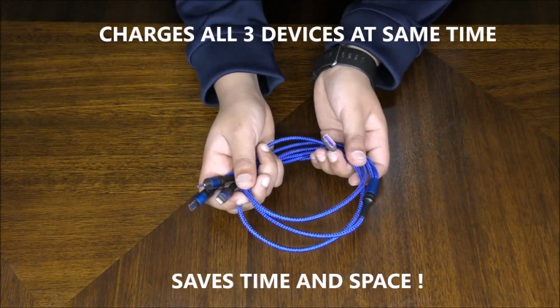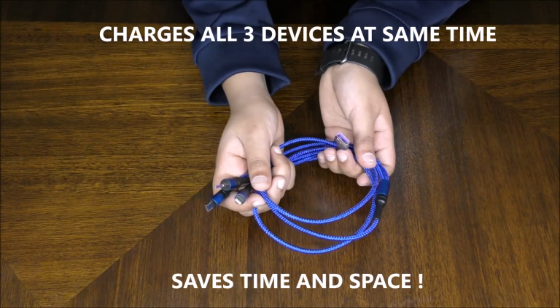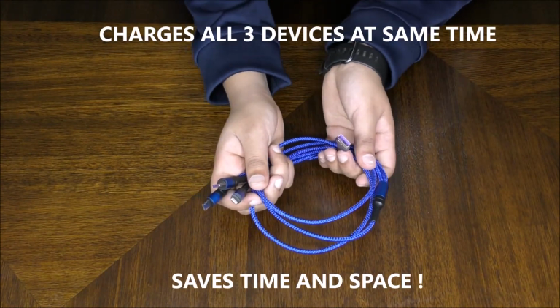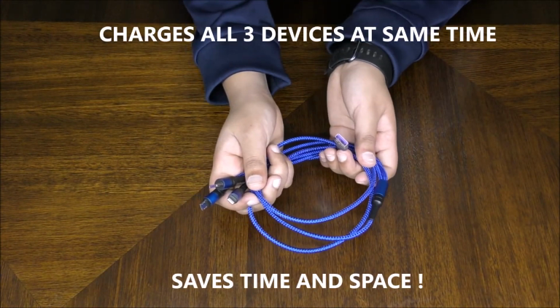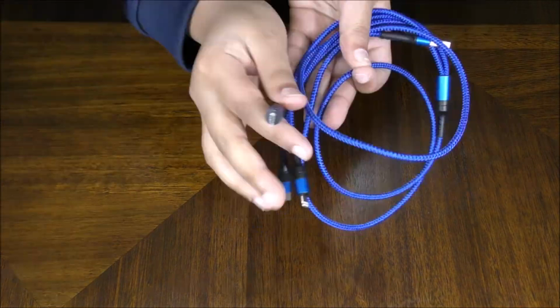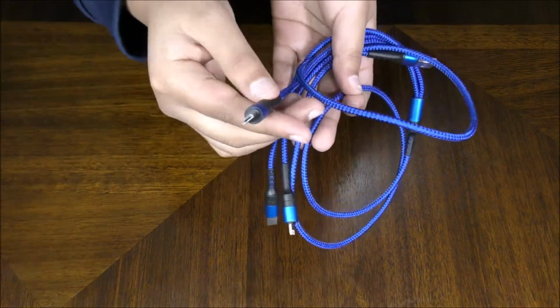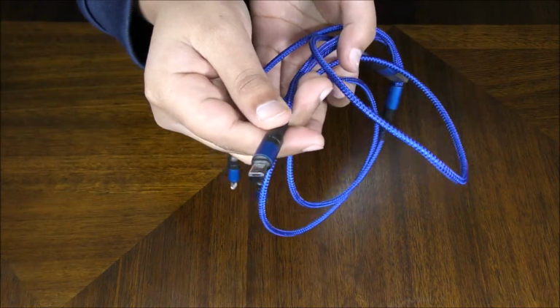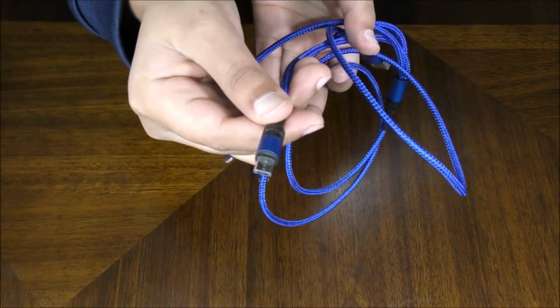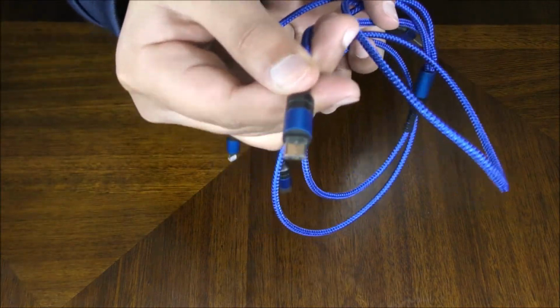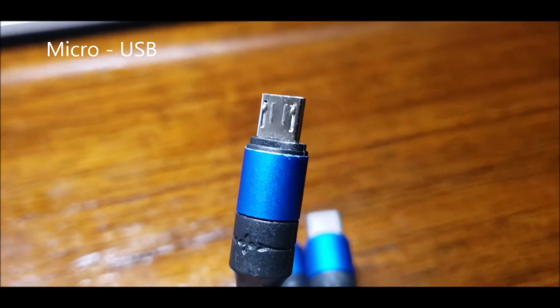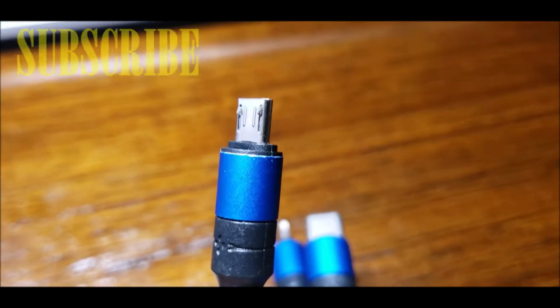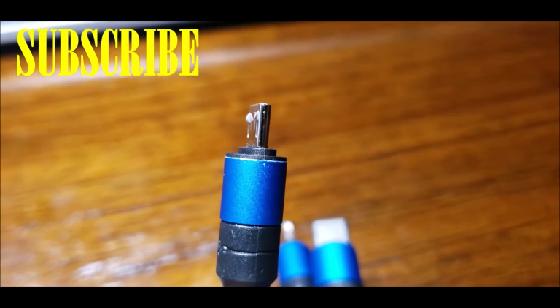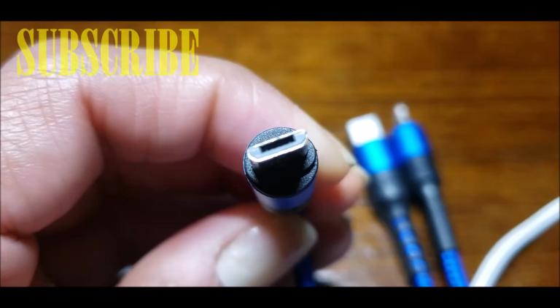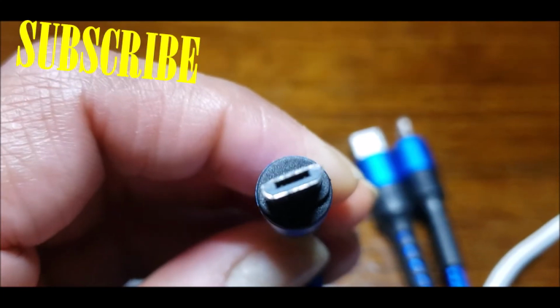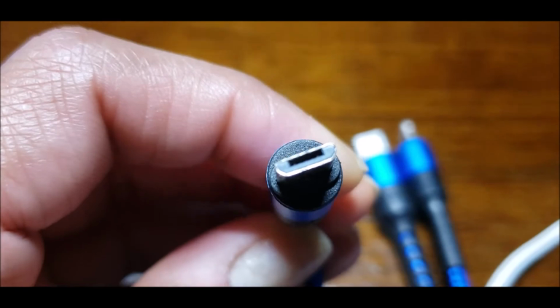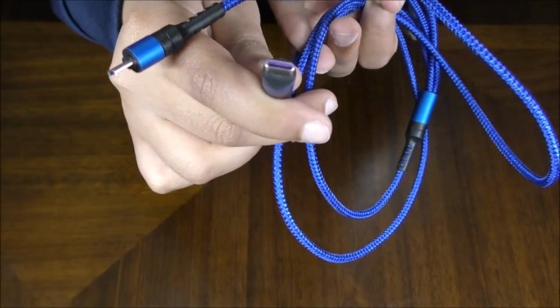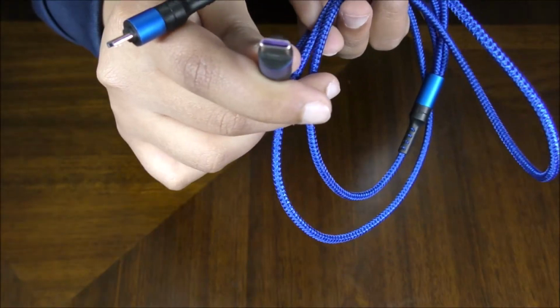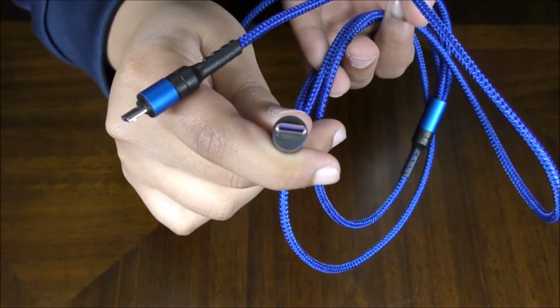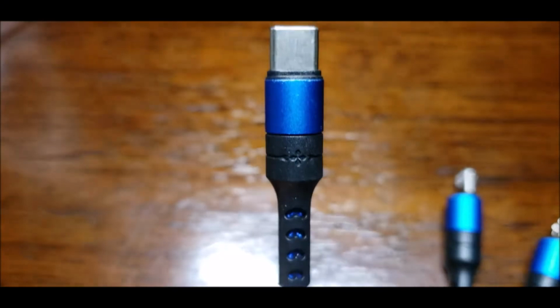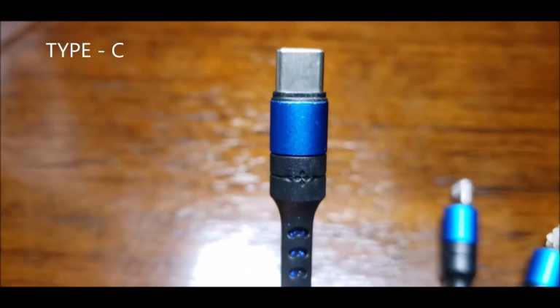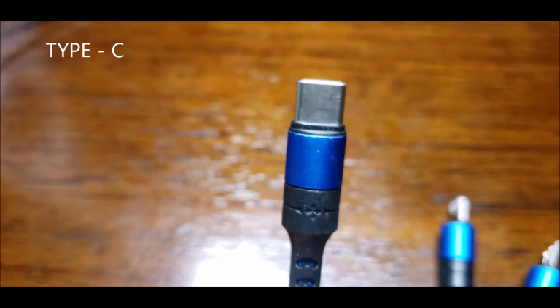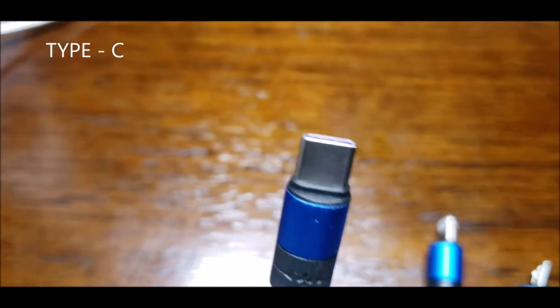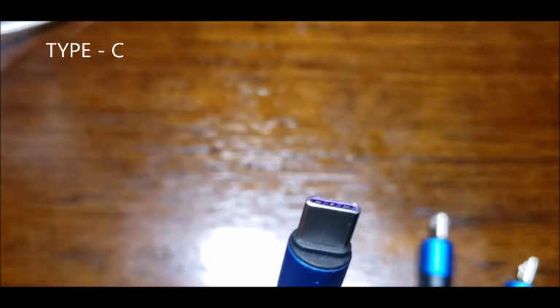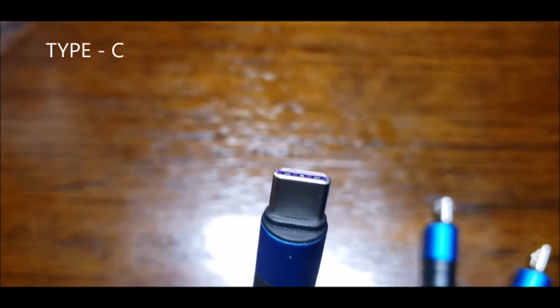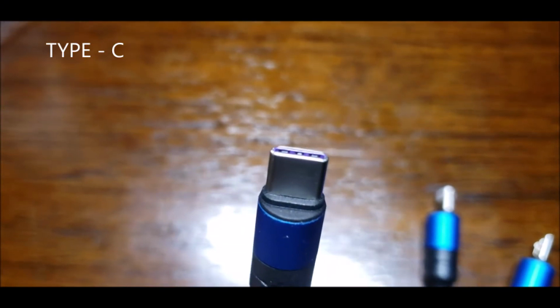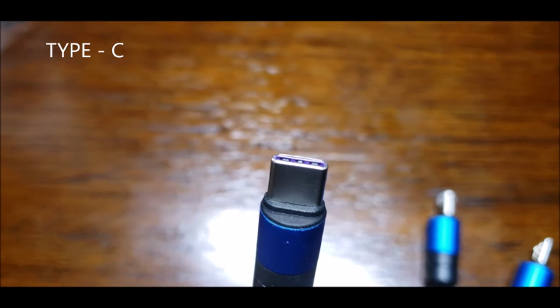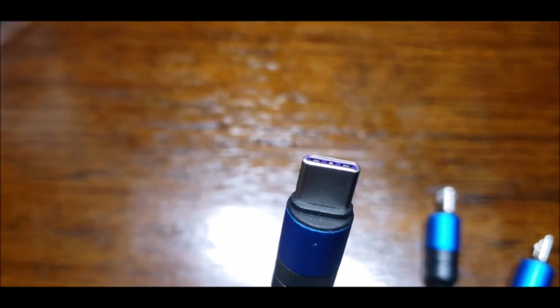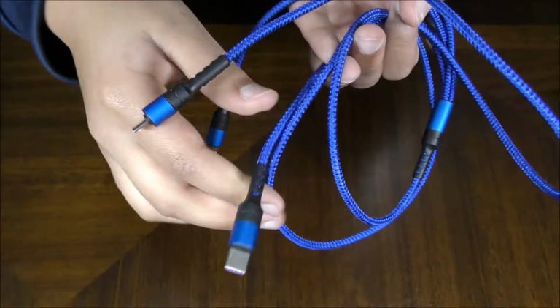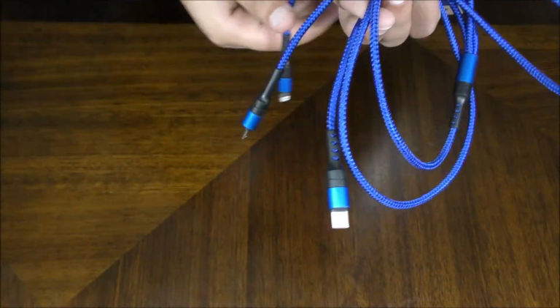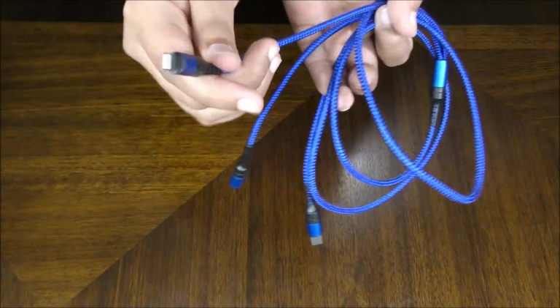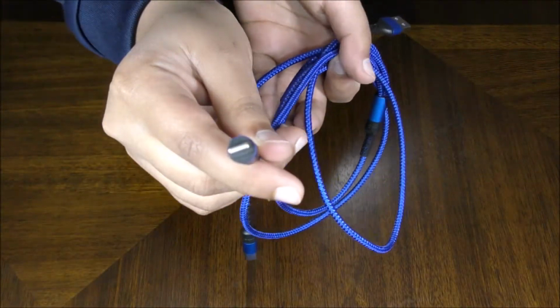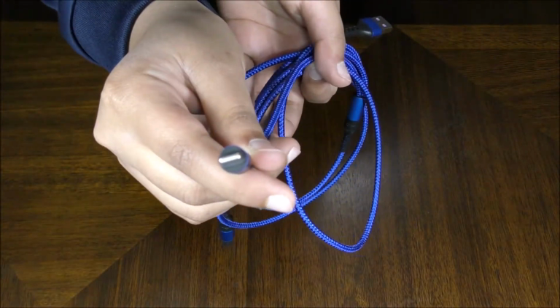It charges all of the devices at the same time. You can see there's a micro USB, there's a Type-C cable, and a Lightning cable in here.